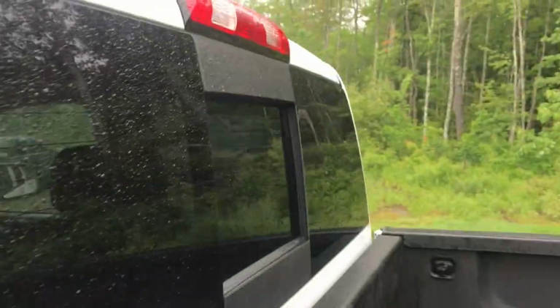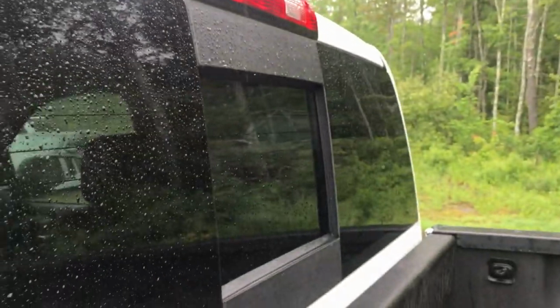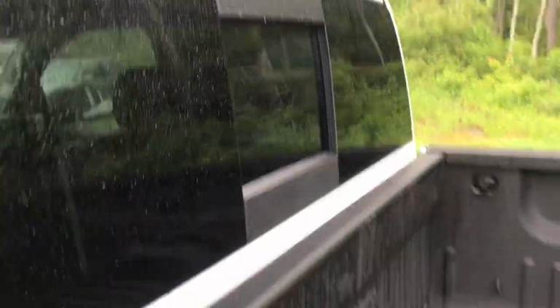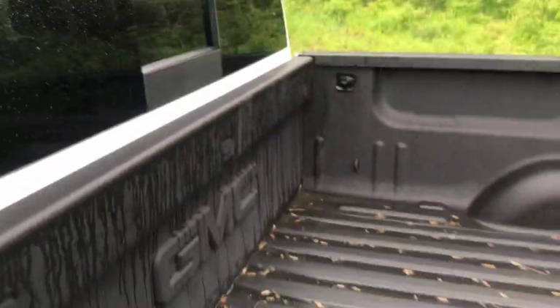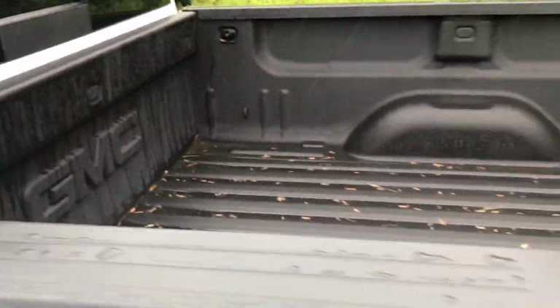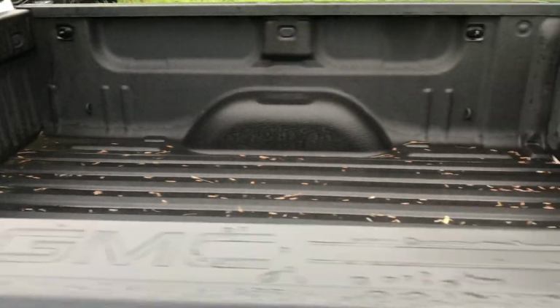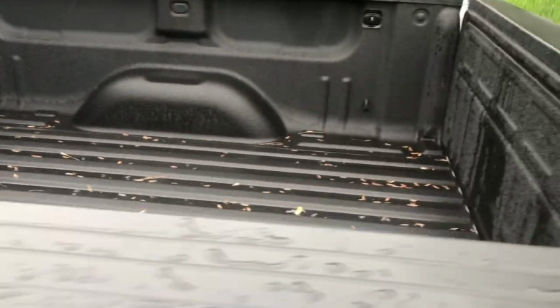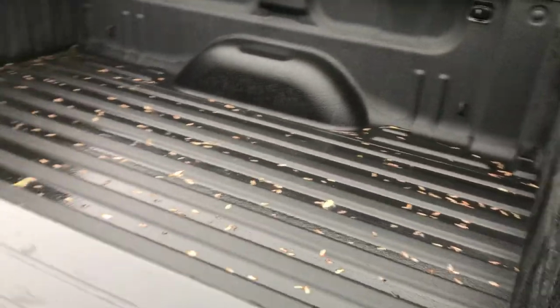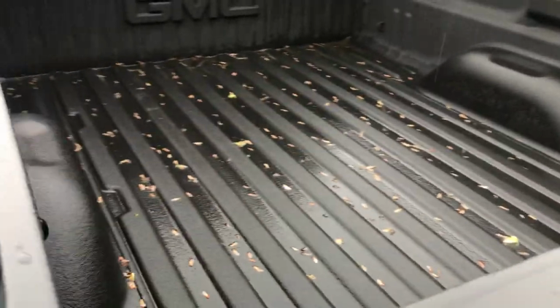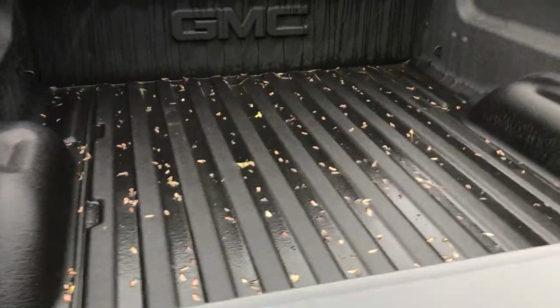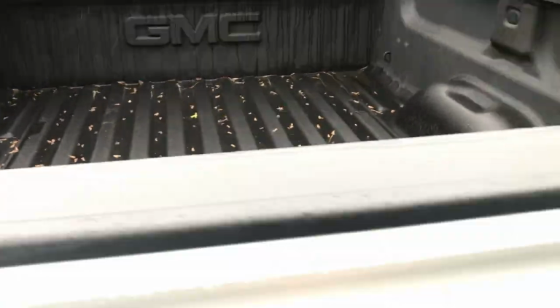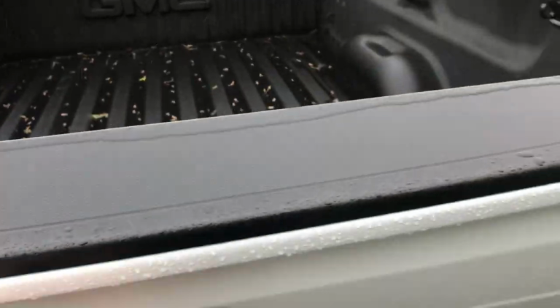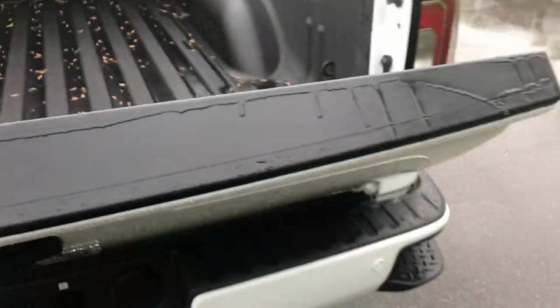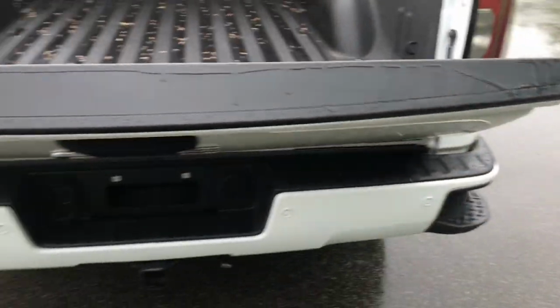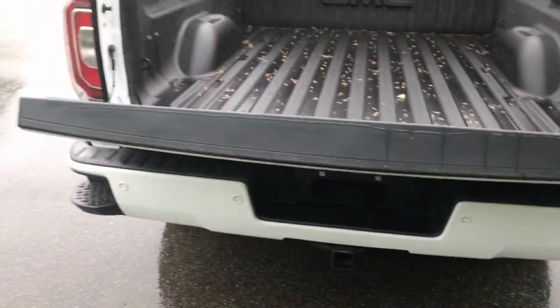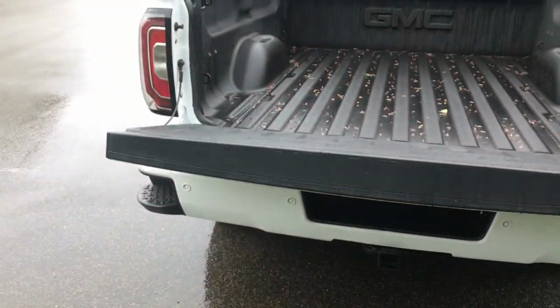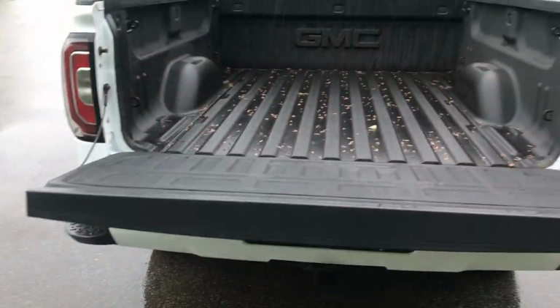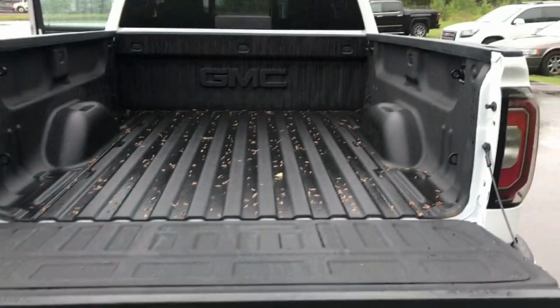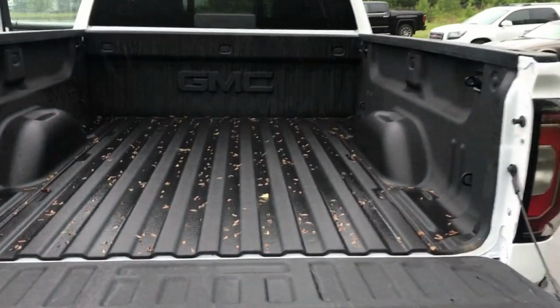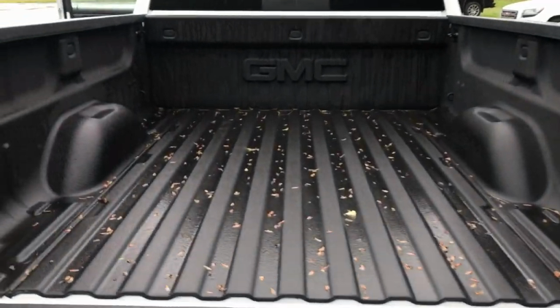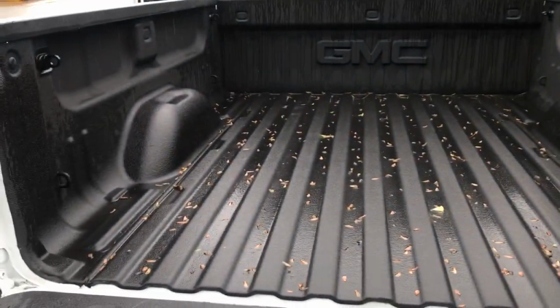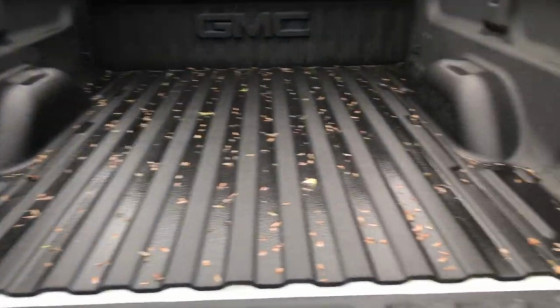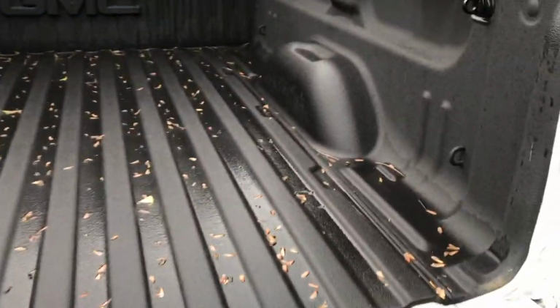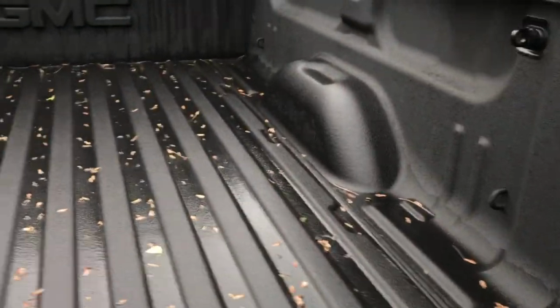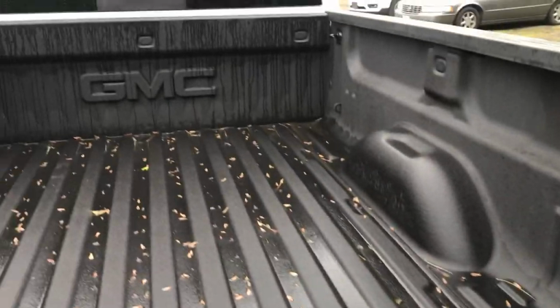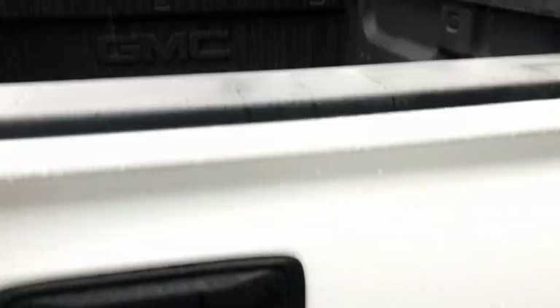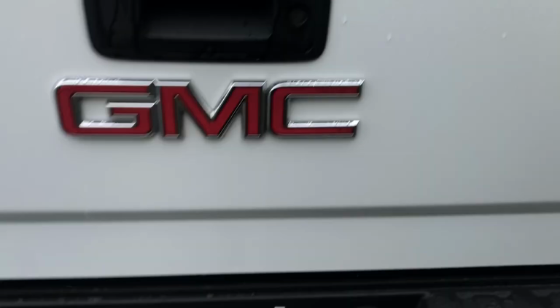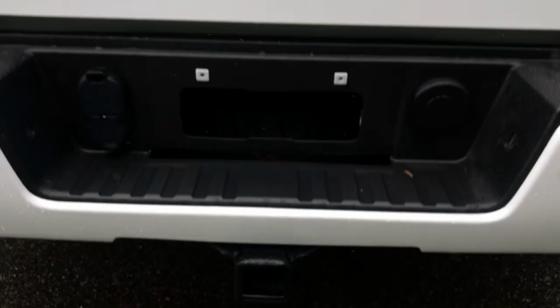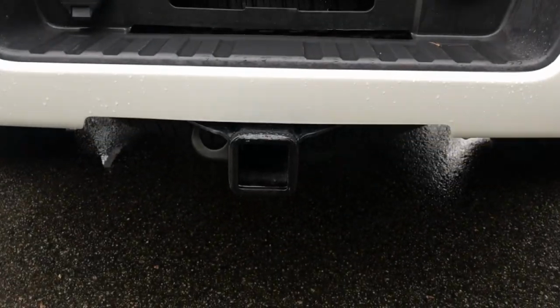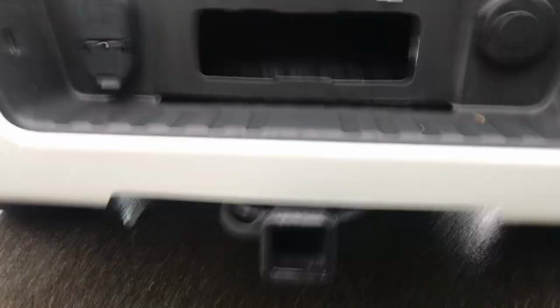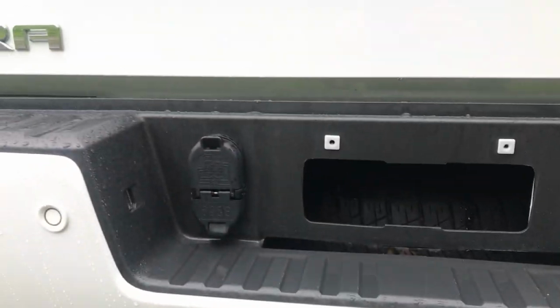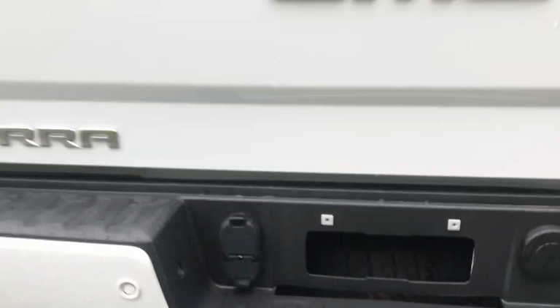Got your power sliding rear window. You also got your bed liner in this truck and your easy-open tailgate. Bed looks real clean — no major dings, dents, or scrapes. You also got your tow hitch with your wiring.